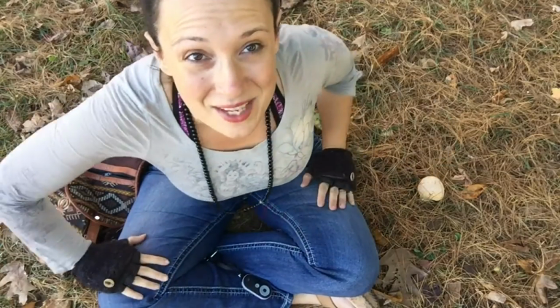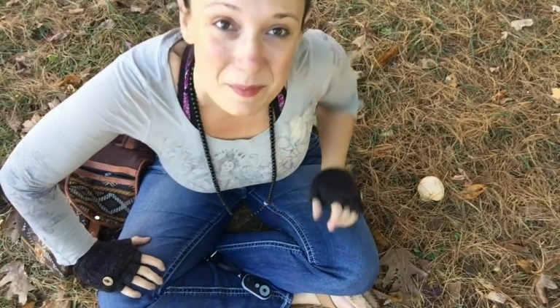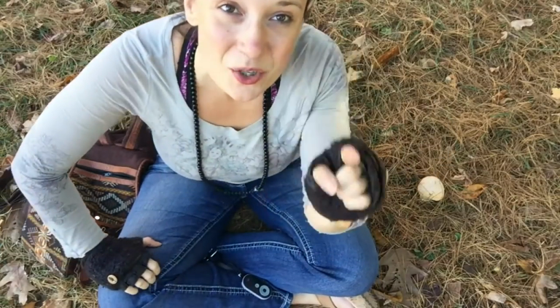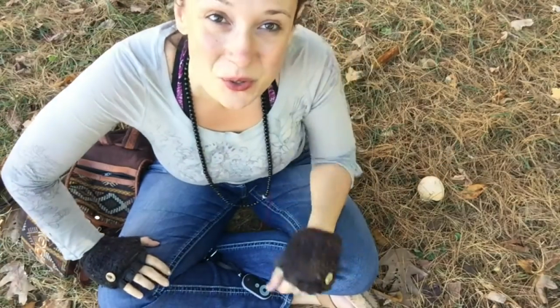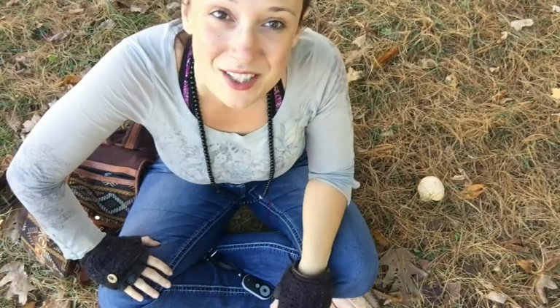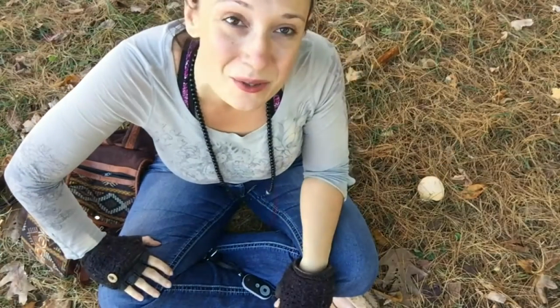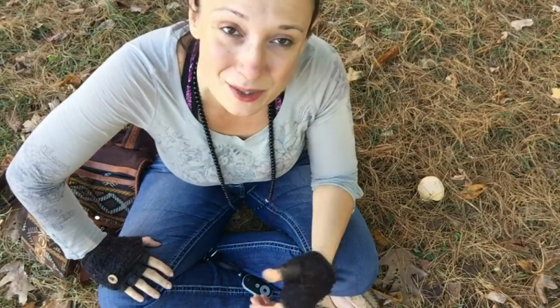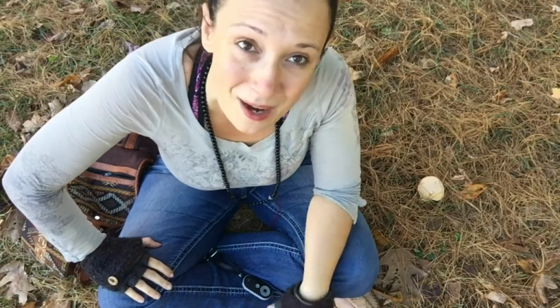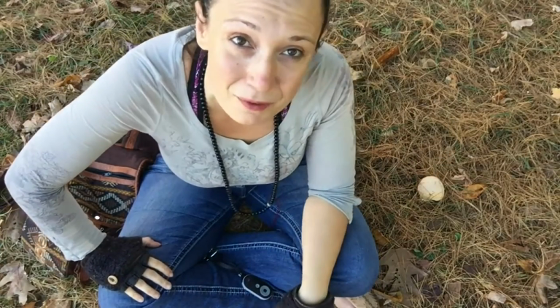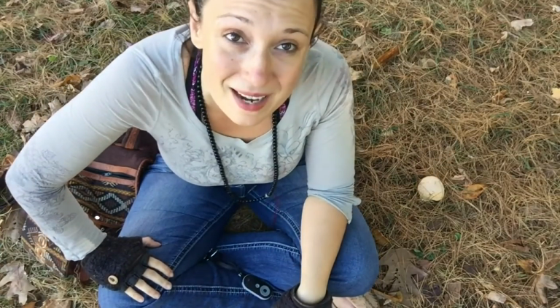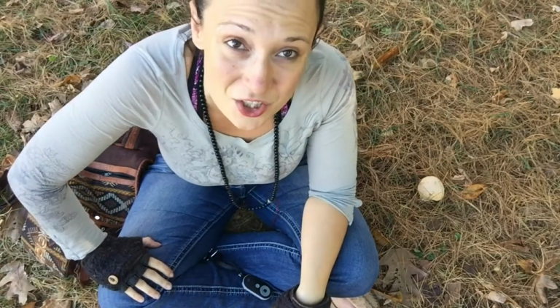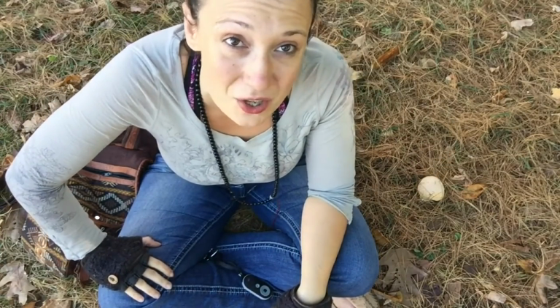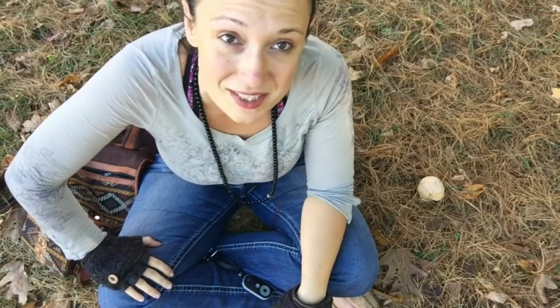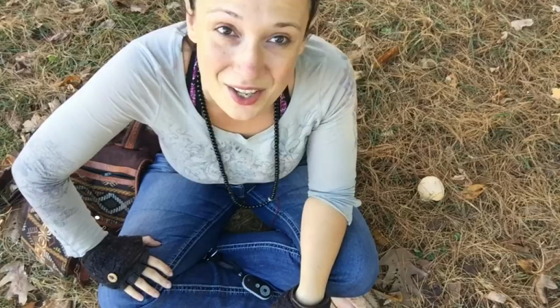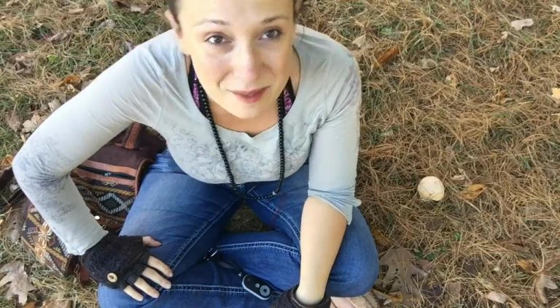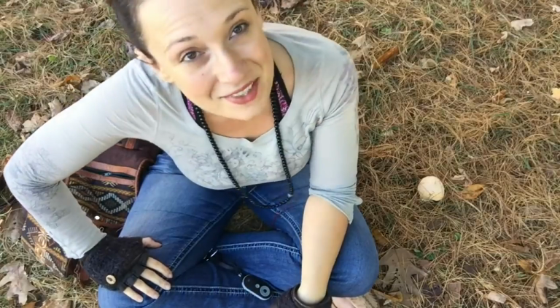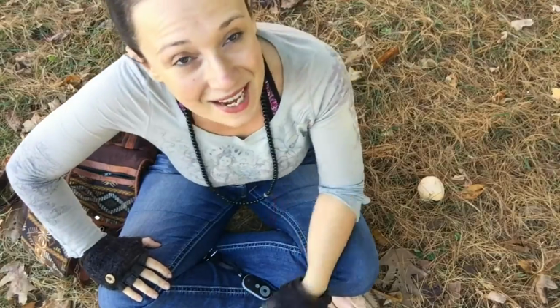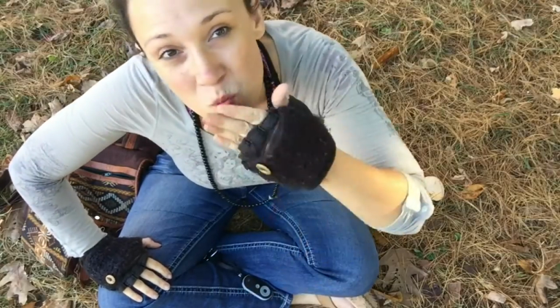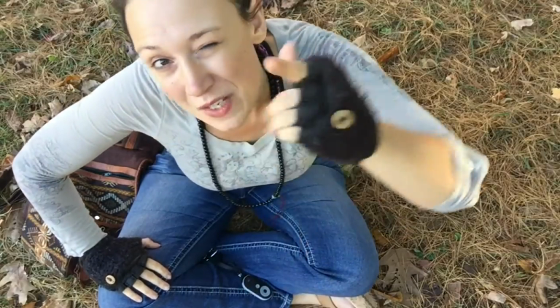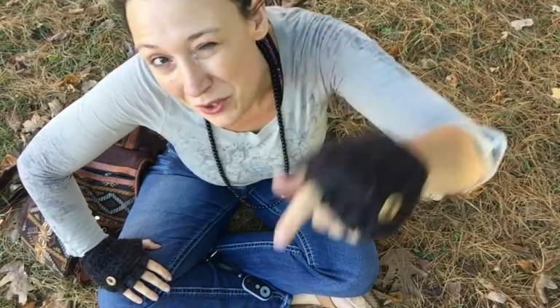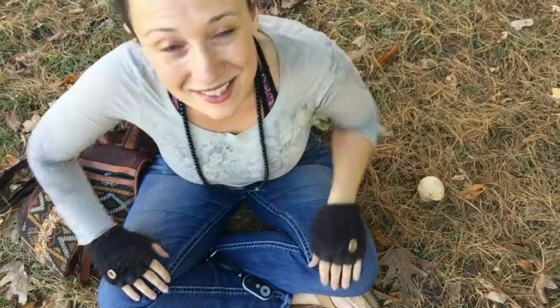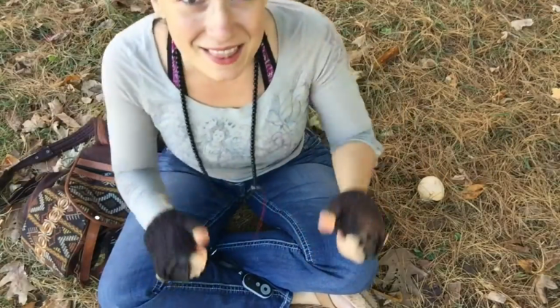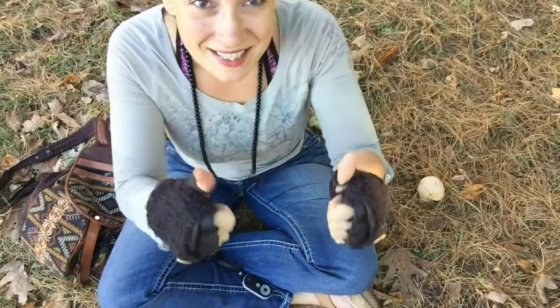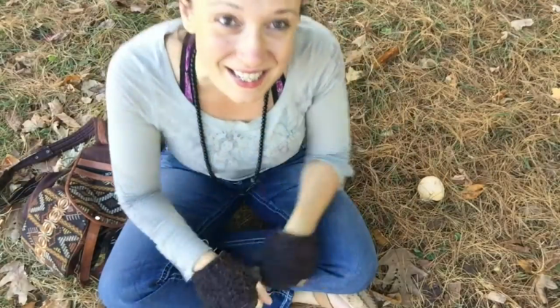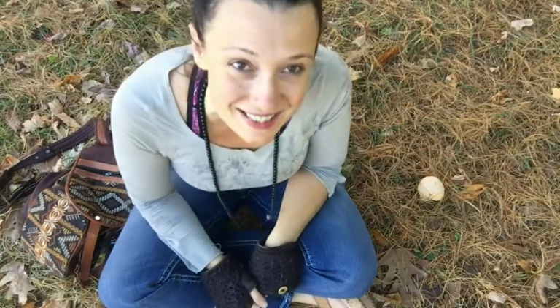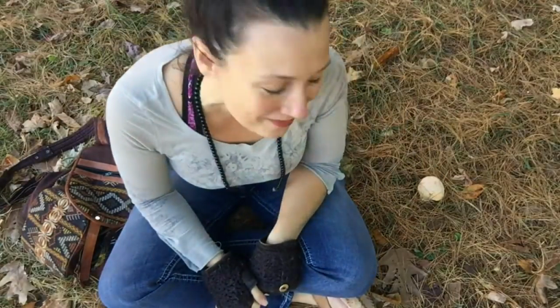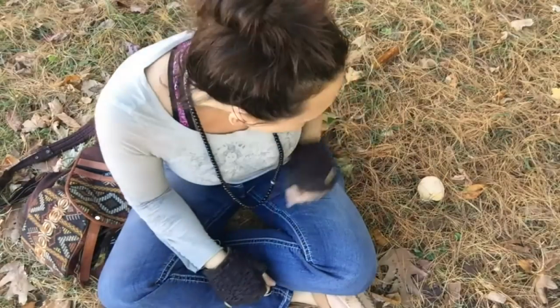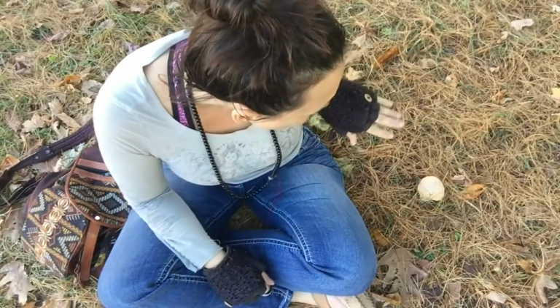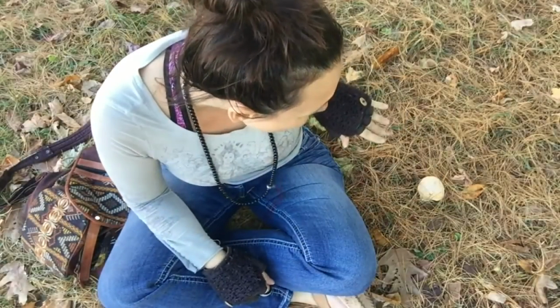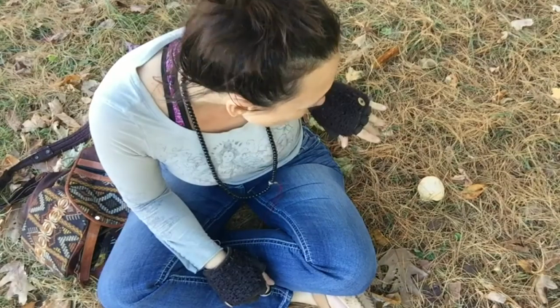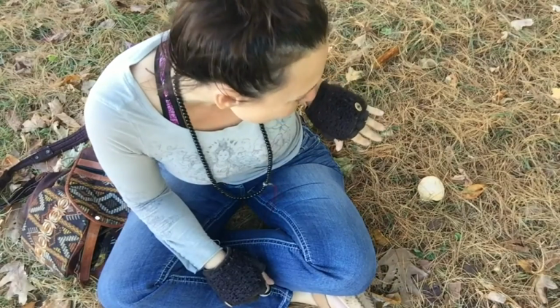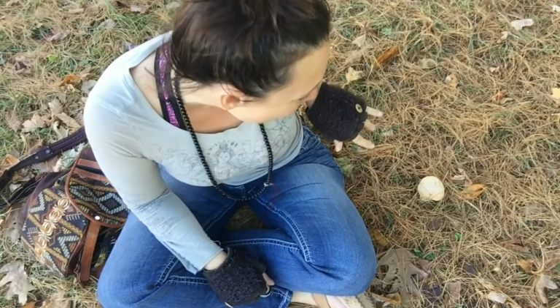Make sure you stay tuned and subscribe for my additional holistic health tips of the day. Smooches and think again next time. Bye, little poisonous guy.